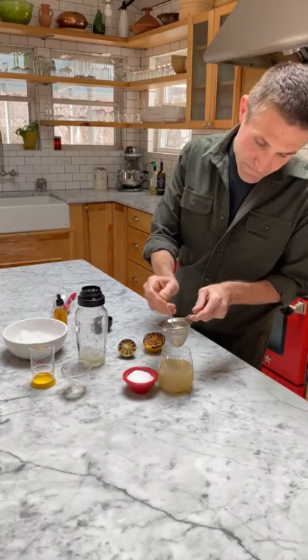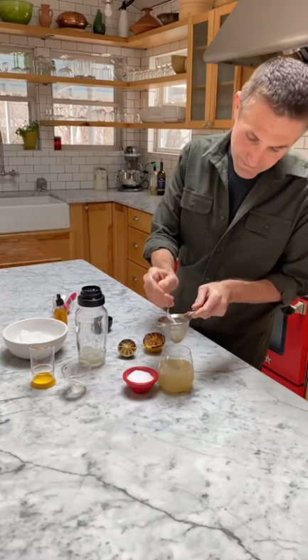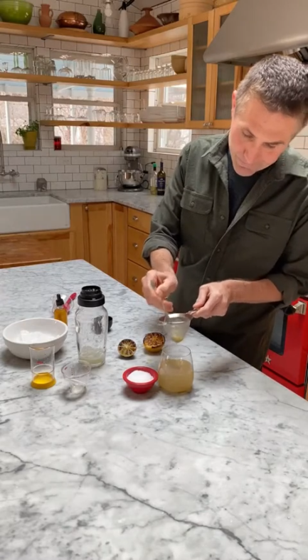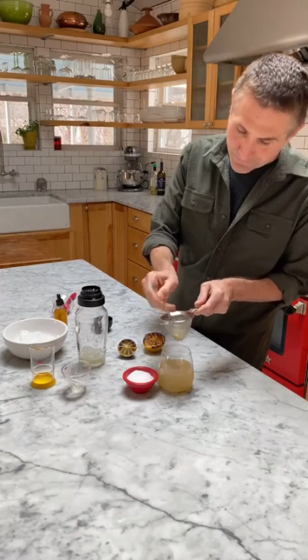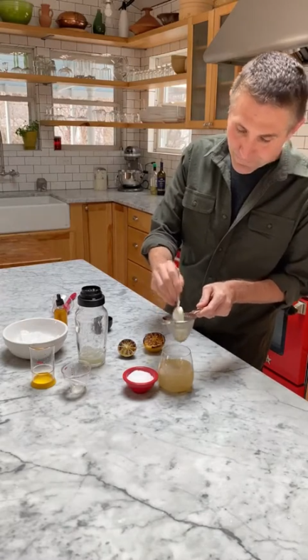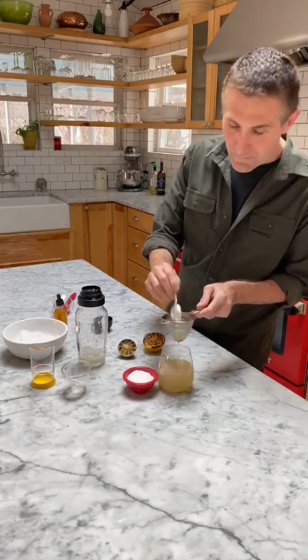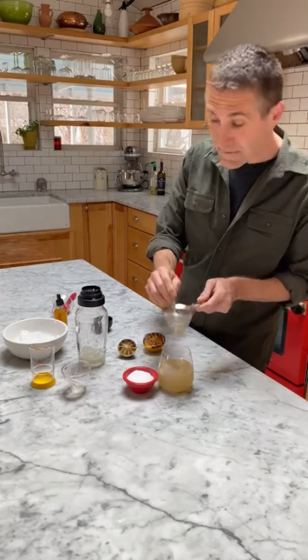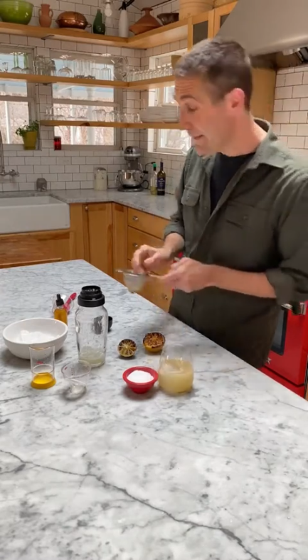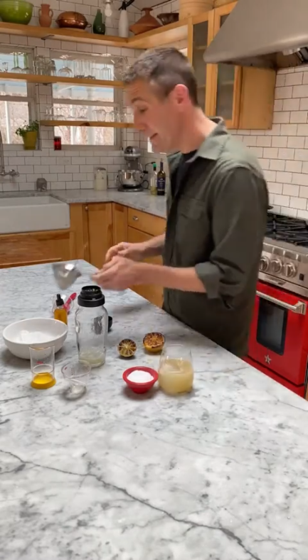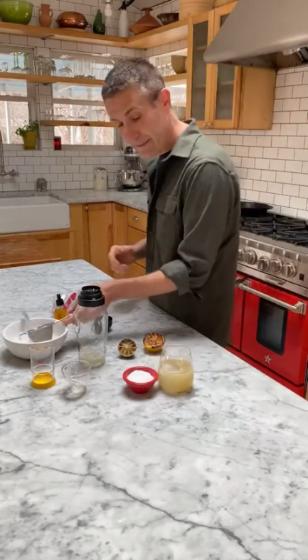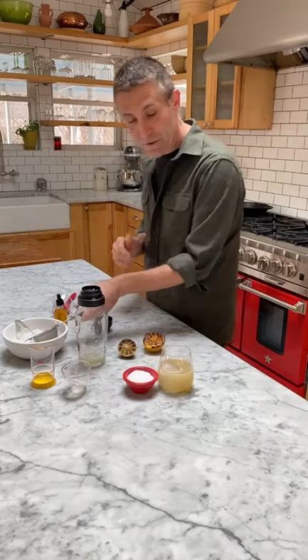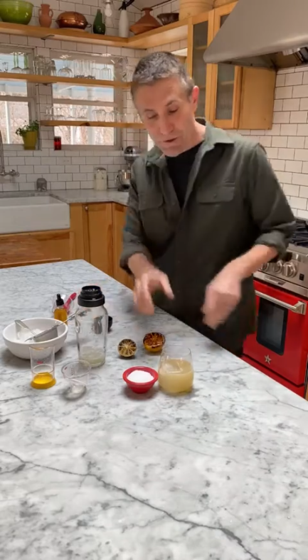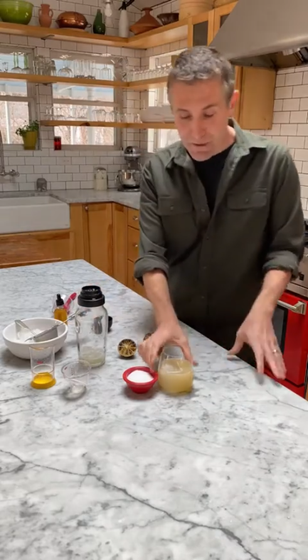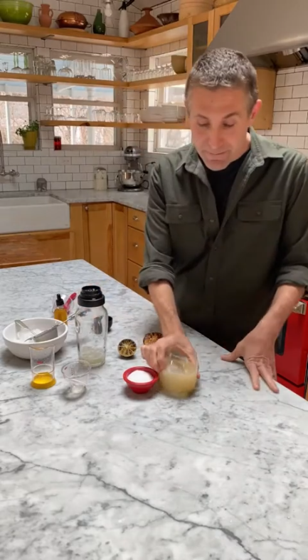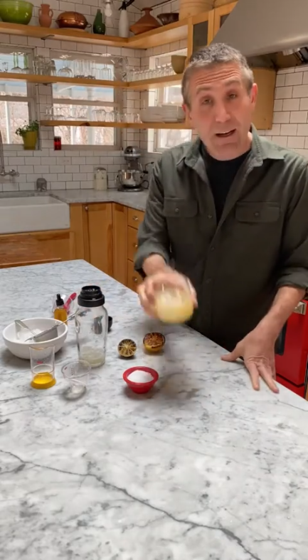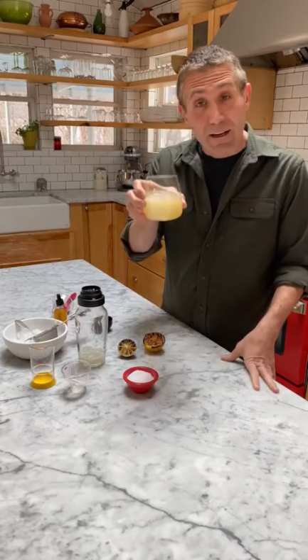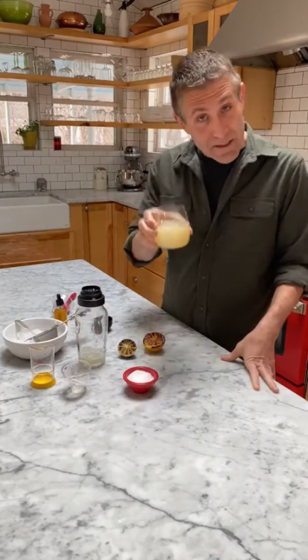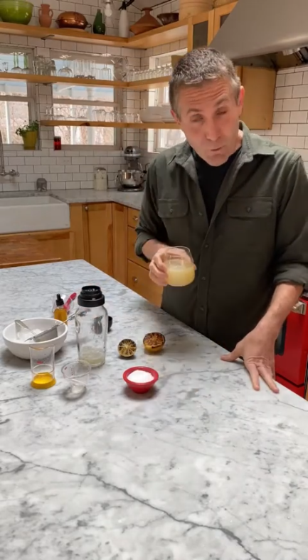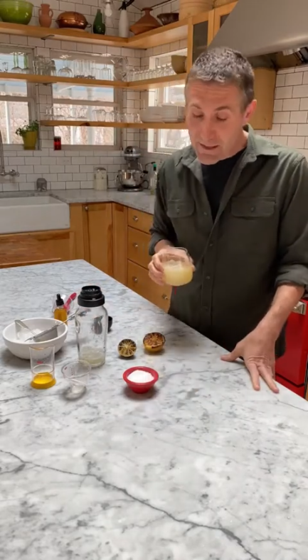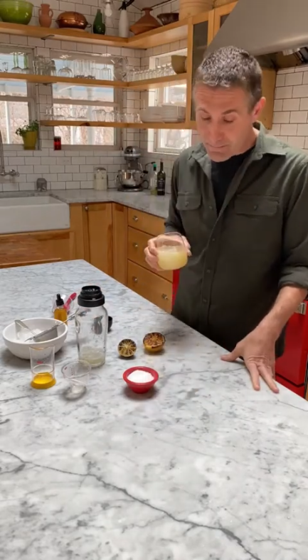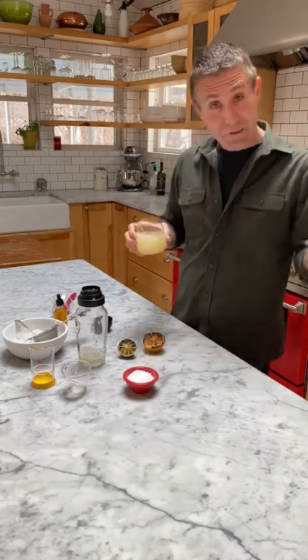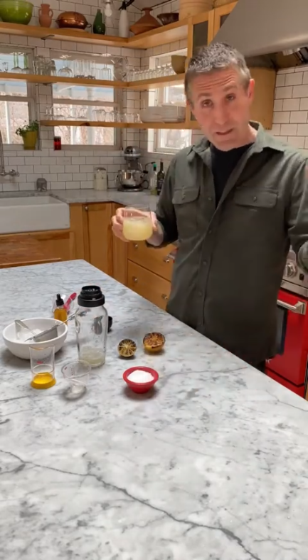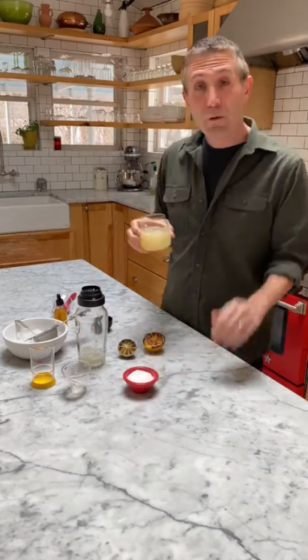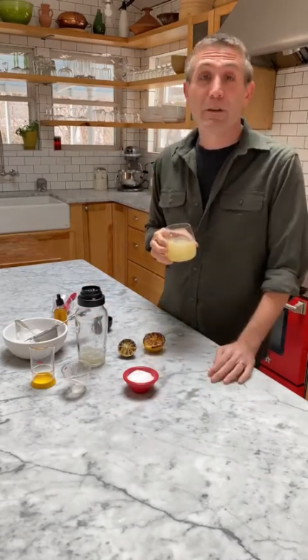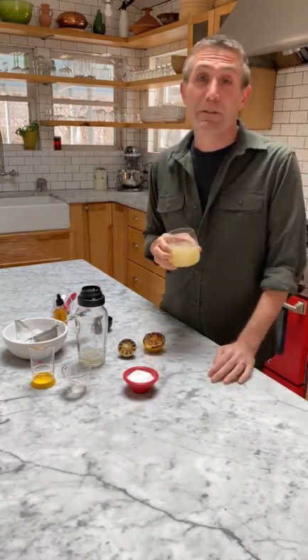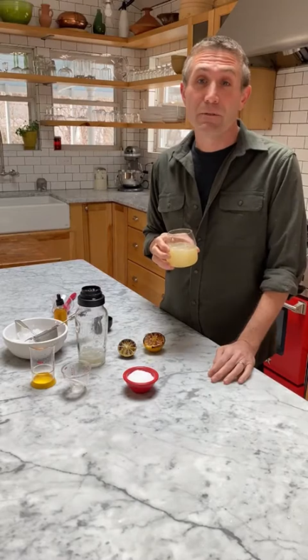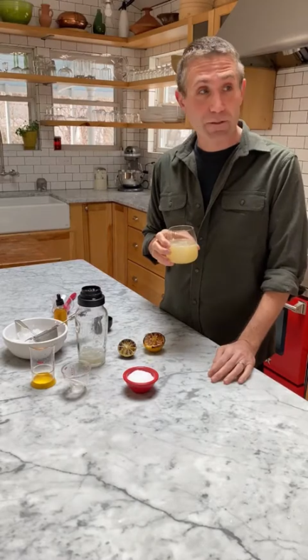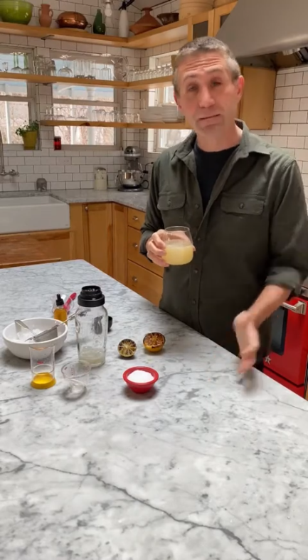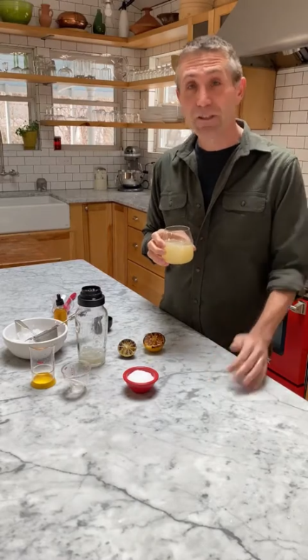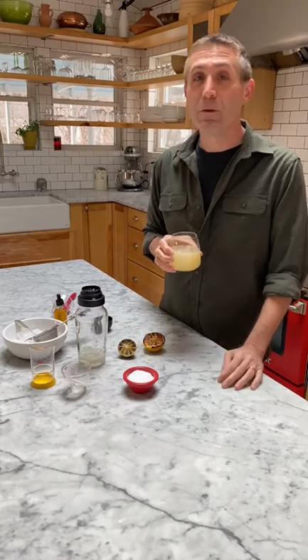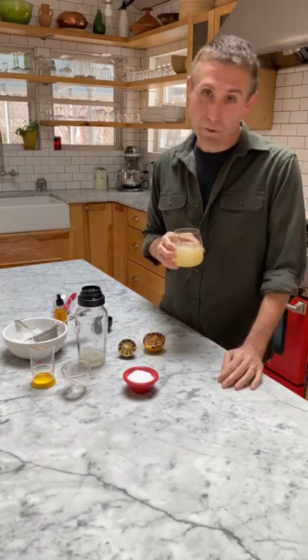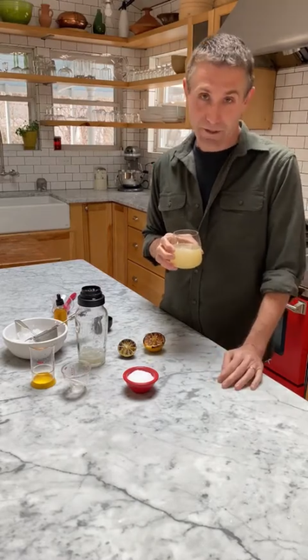And there we go — that's it. There's your scorched margarita. Thank you for watching. Milk Street is here; we want you to reach out to us and let us know what you want to know.